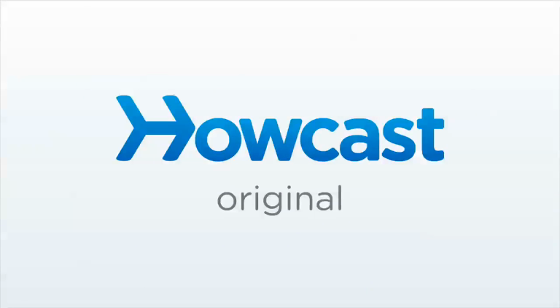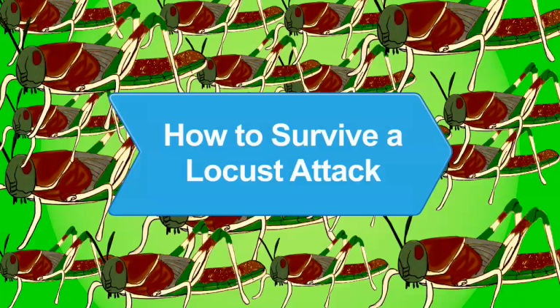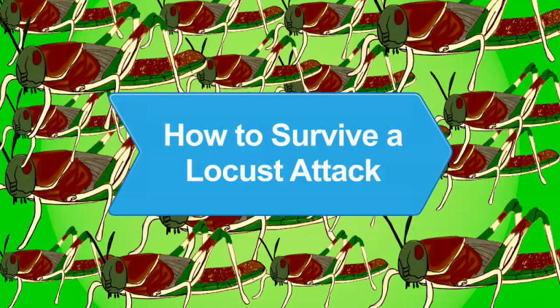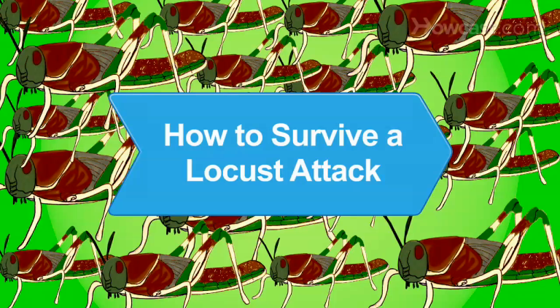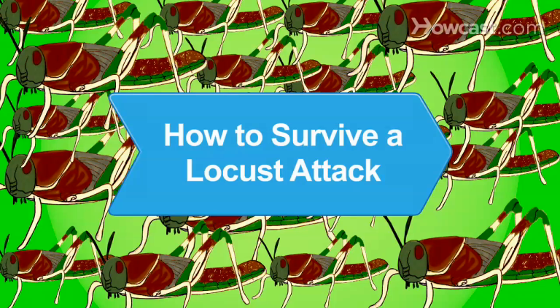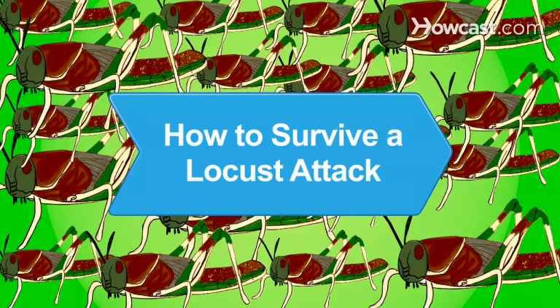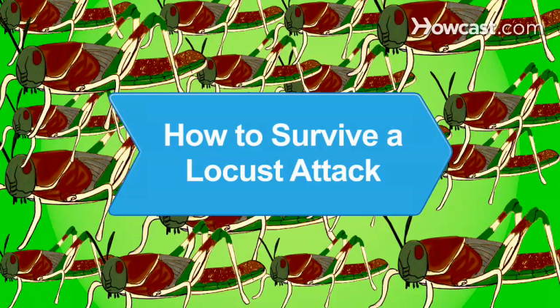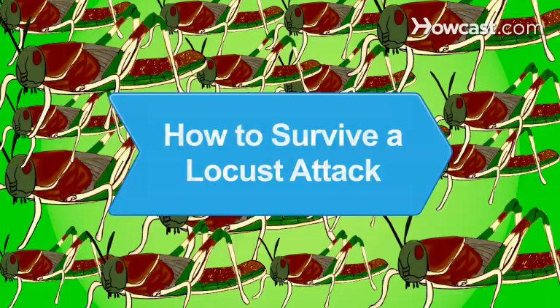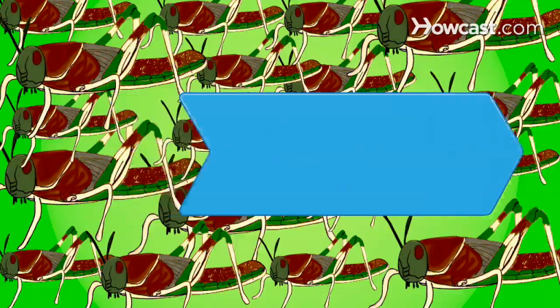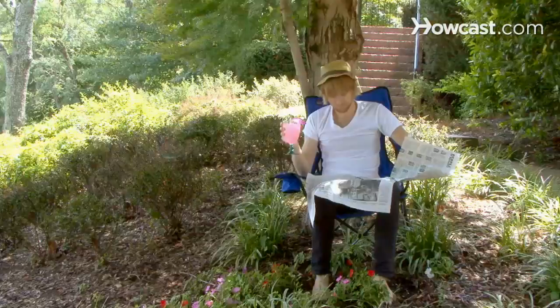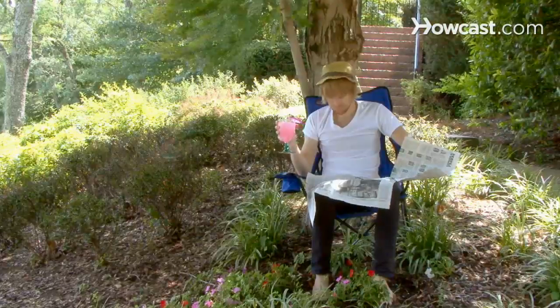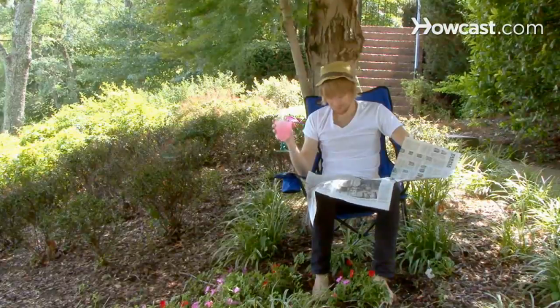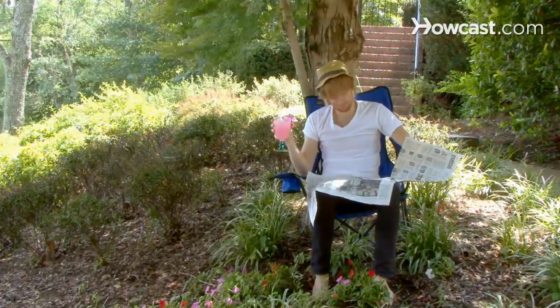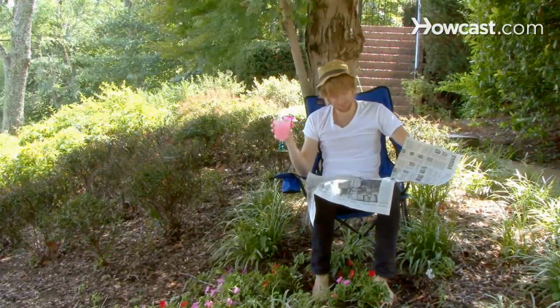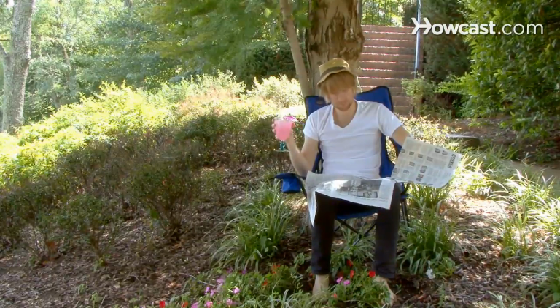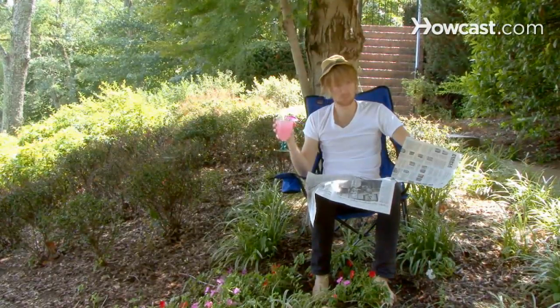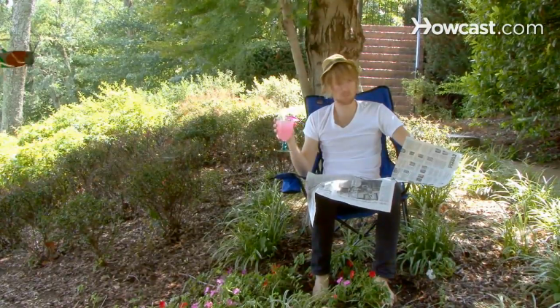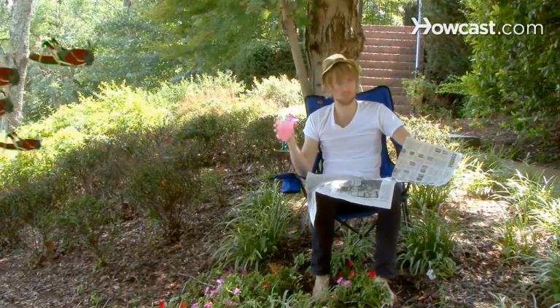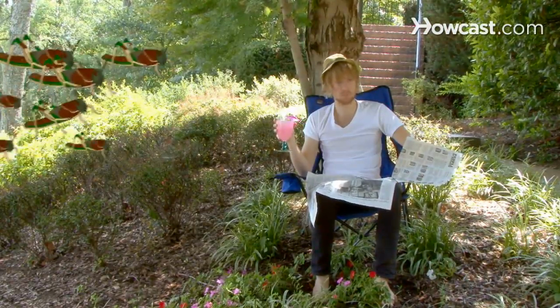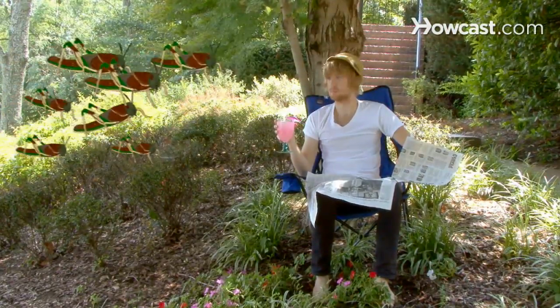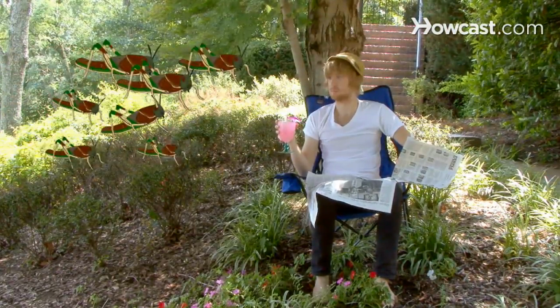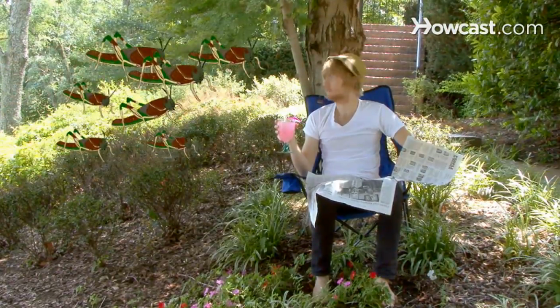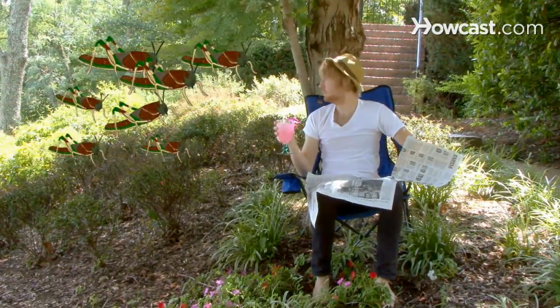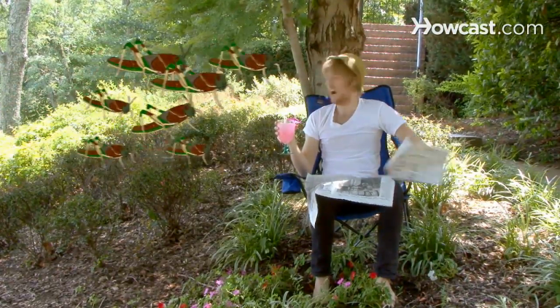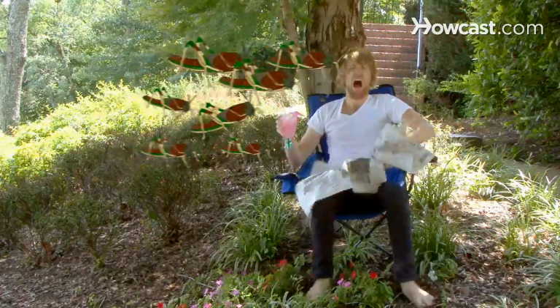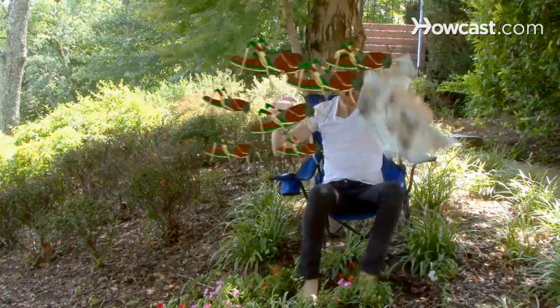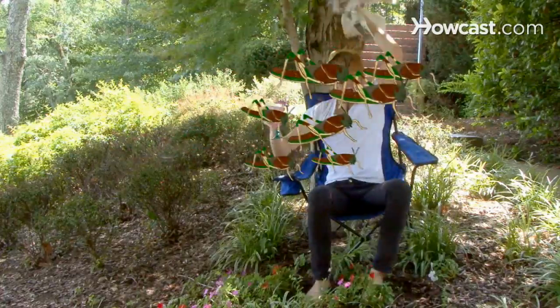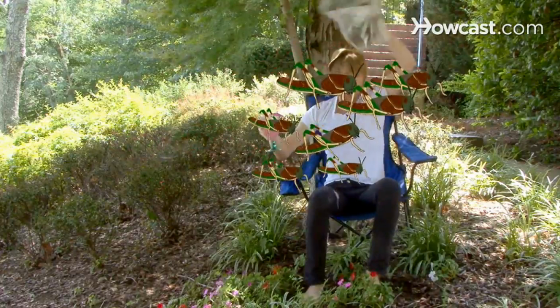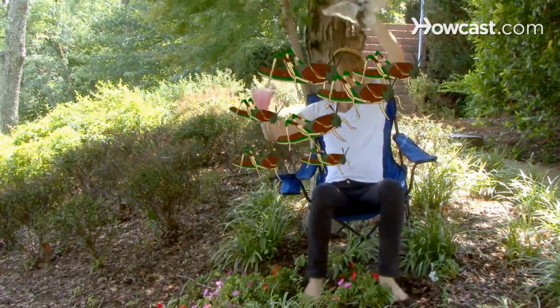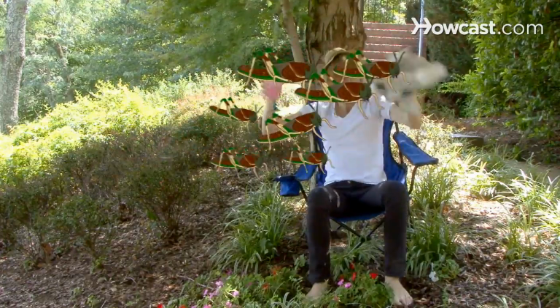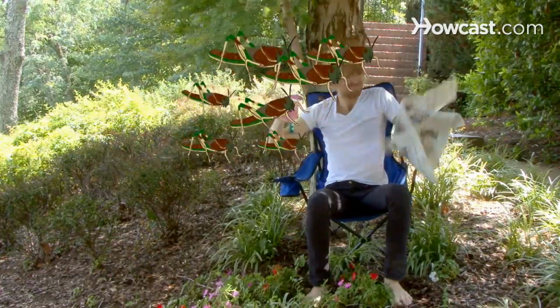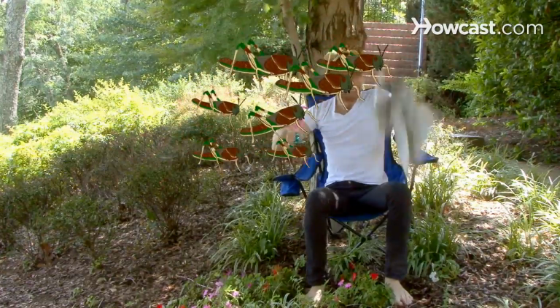How to Survive a Locust Attack. When locusts swarm, they eat crops, grasses, and any other vegetation in their way. Learn how to fight back against a locust attack.